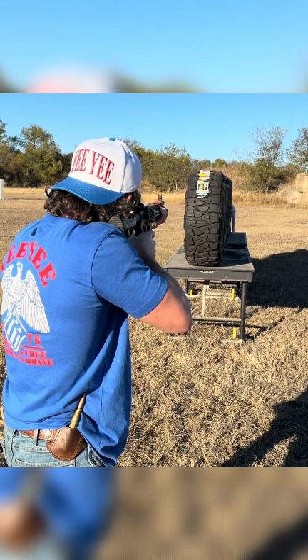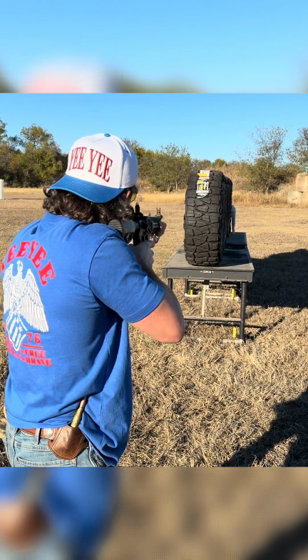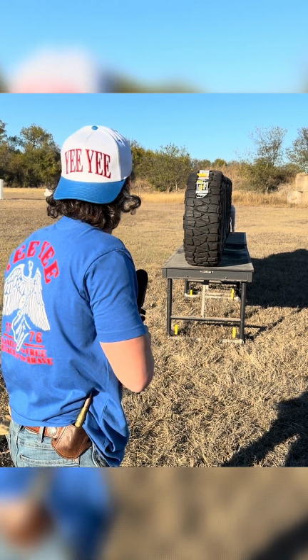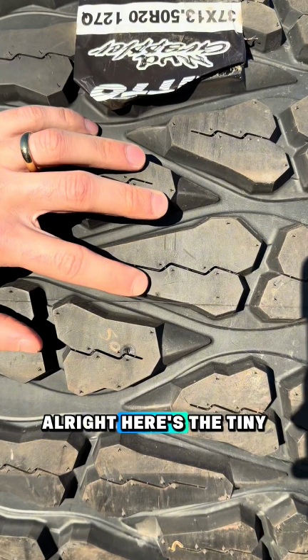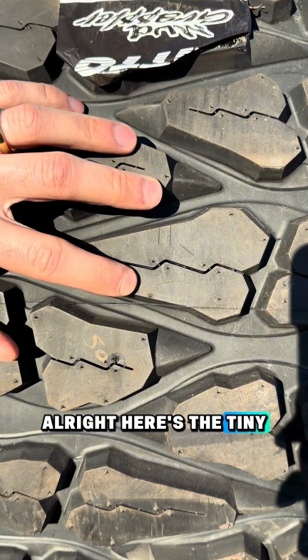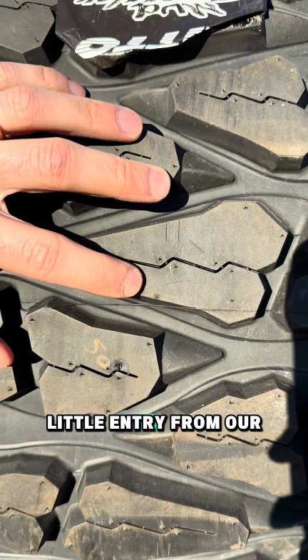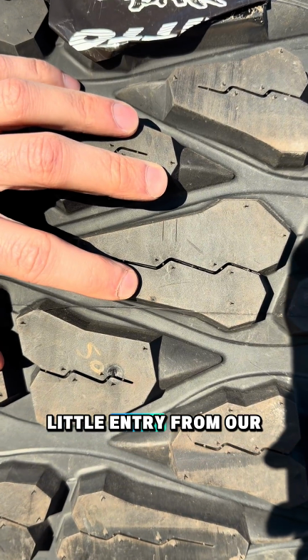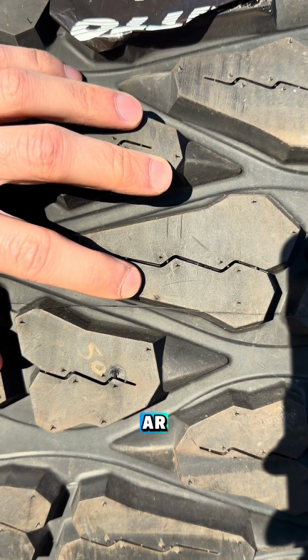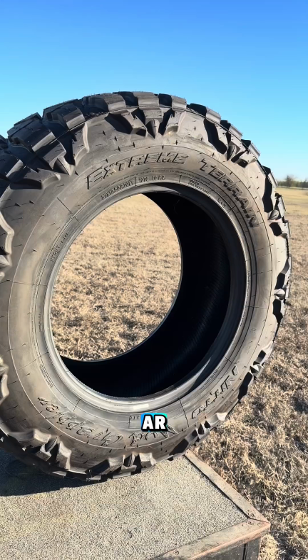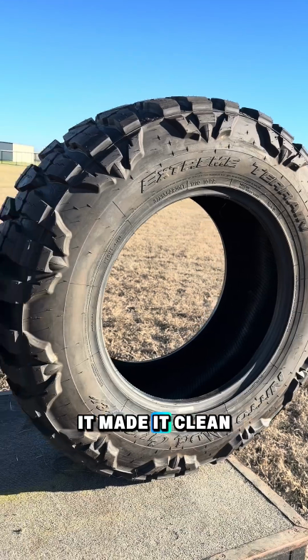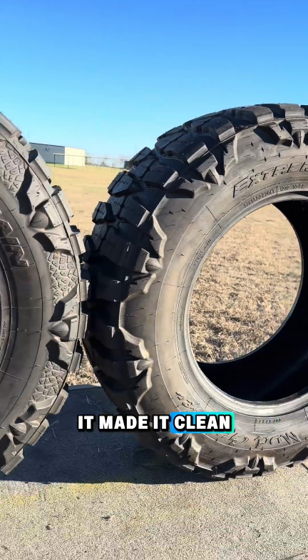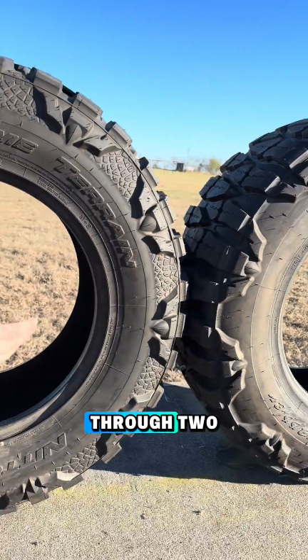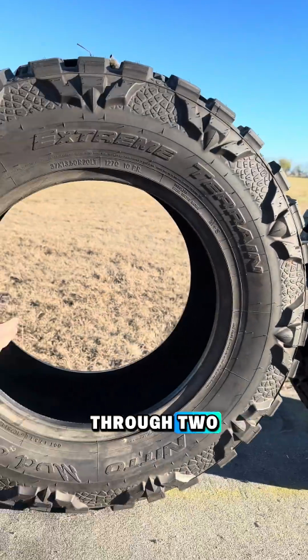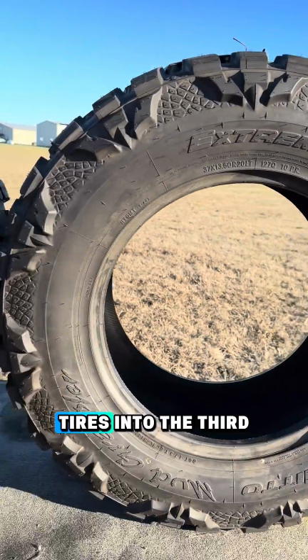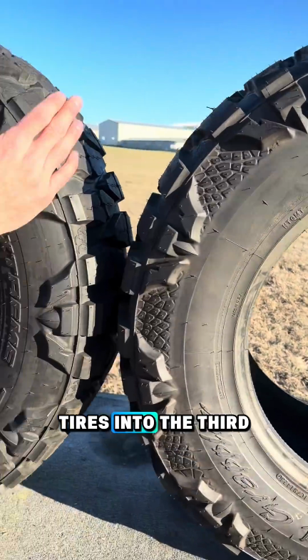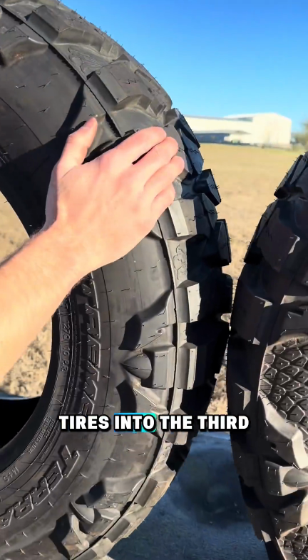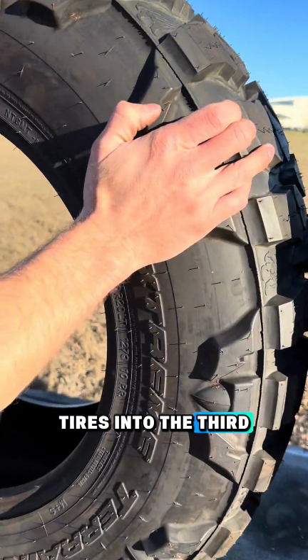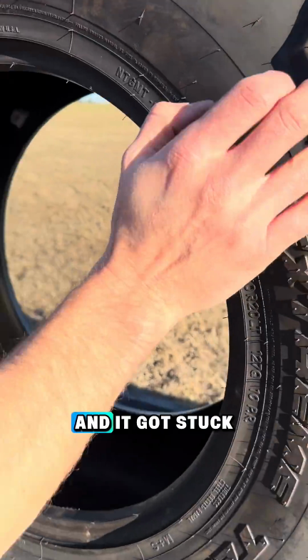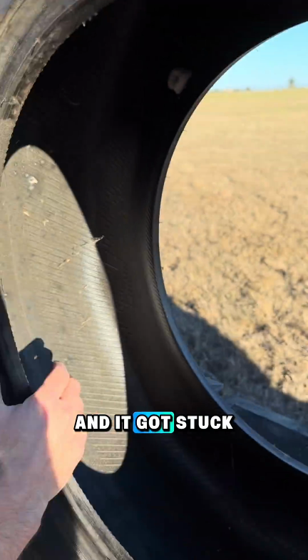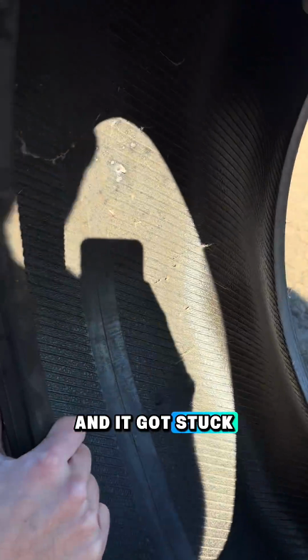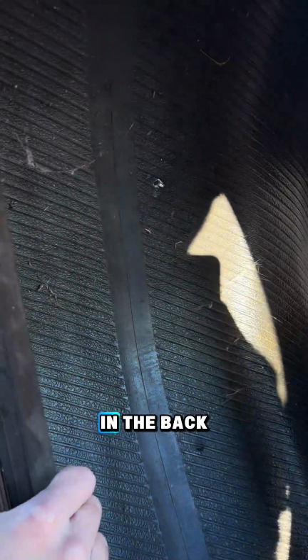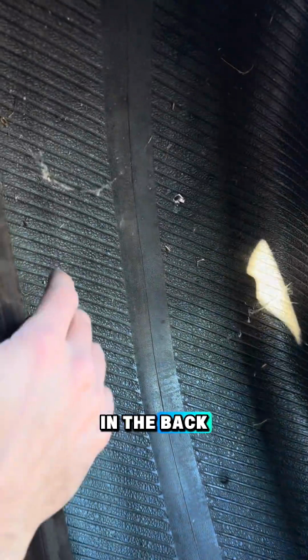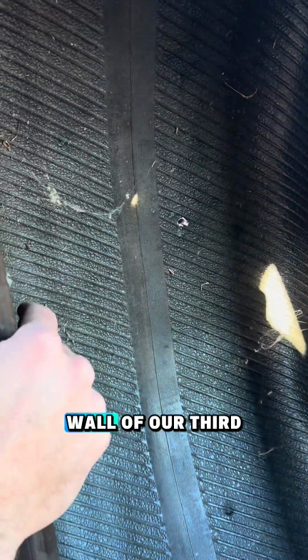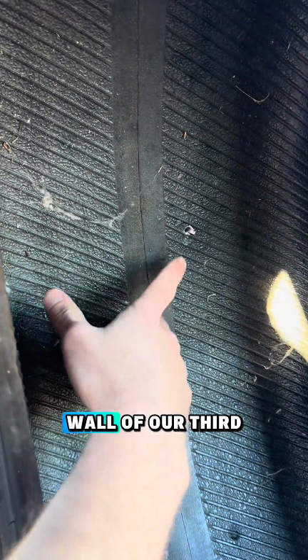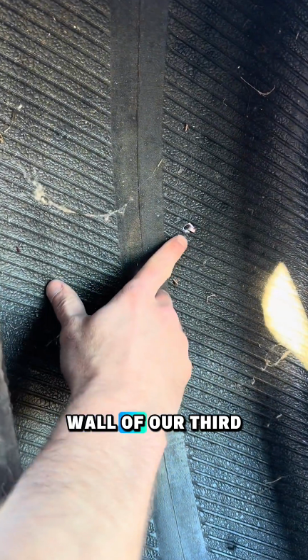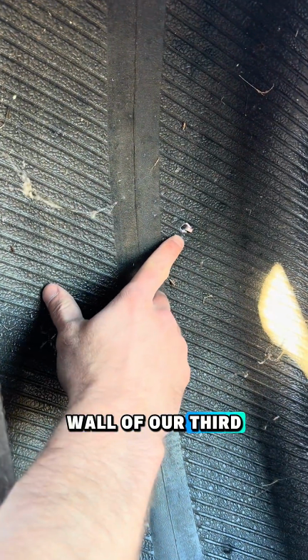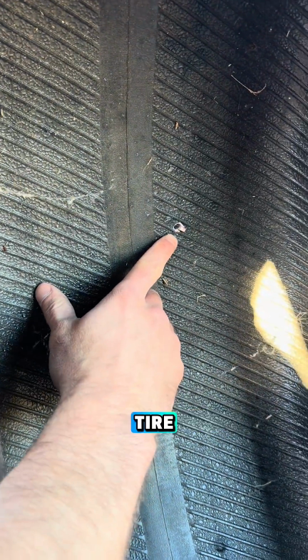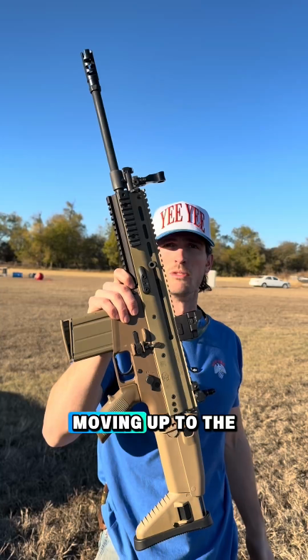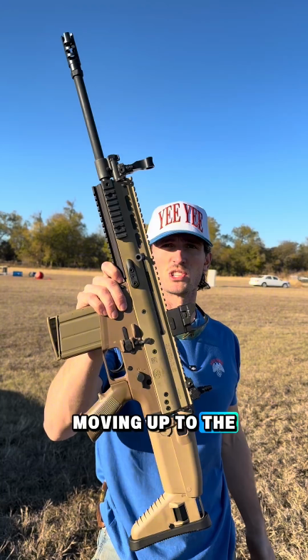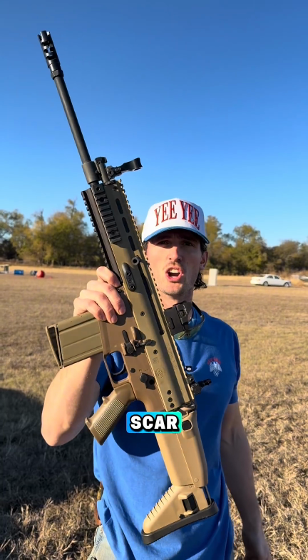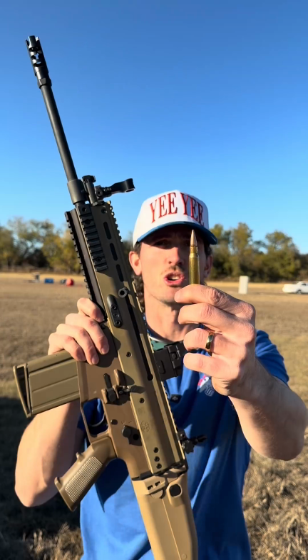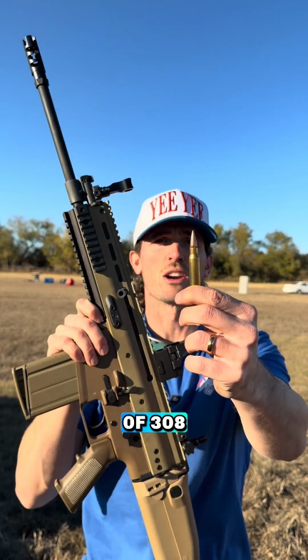Here's the tiny little entry from our AR — it made it clean through two tires, into the third, and then got stuck in the back wall of our third tire. Moving up to the SCAR shooting a 308.